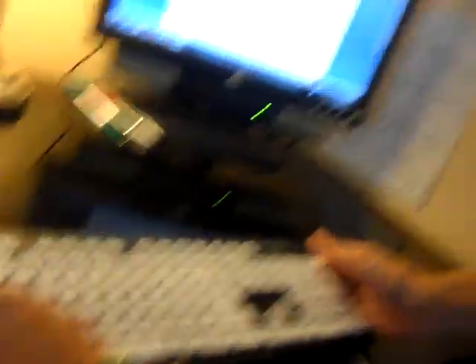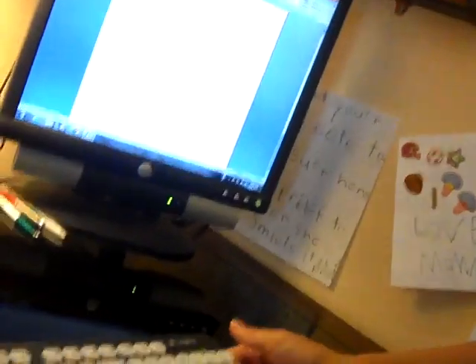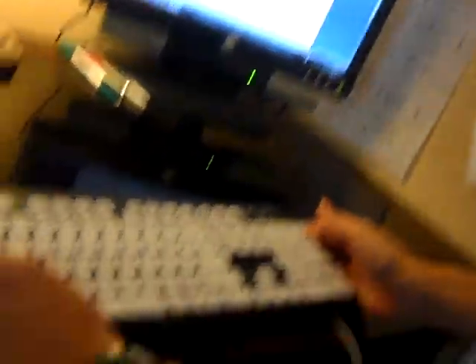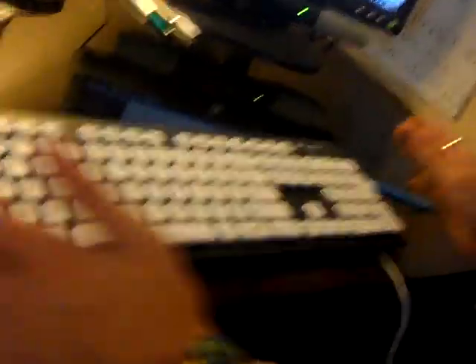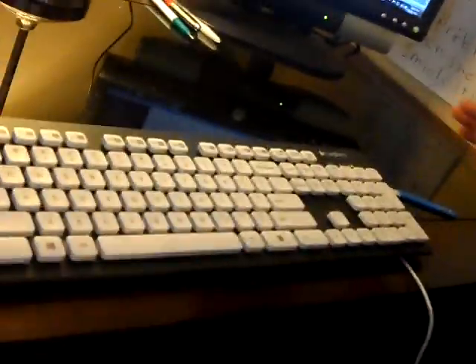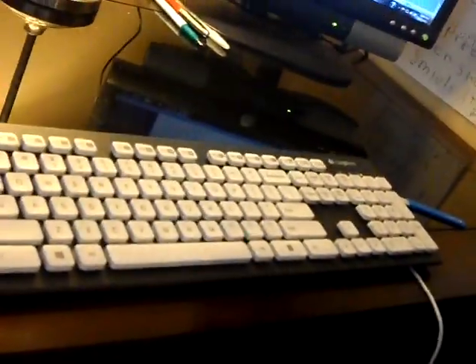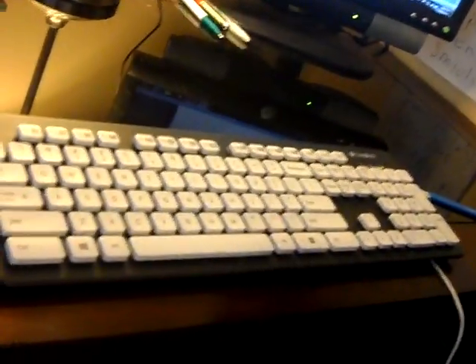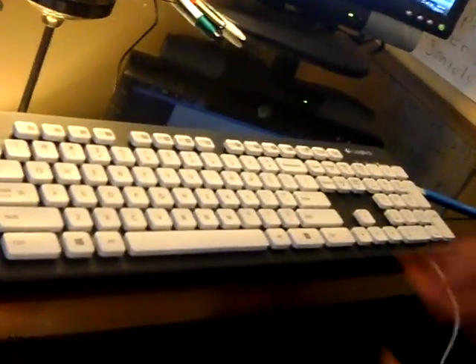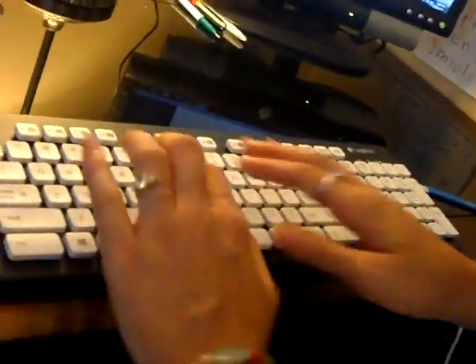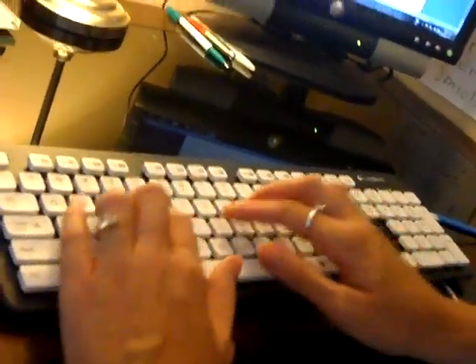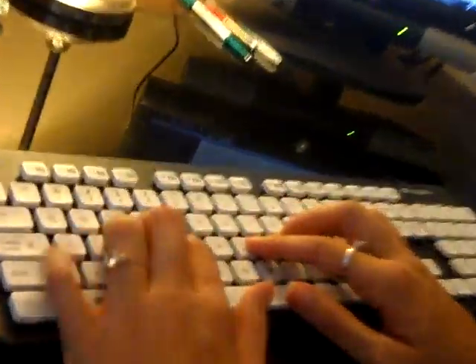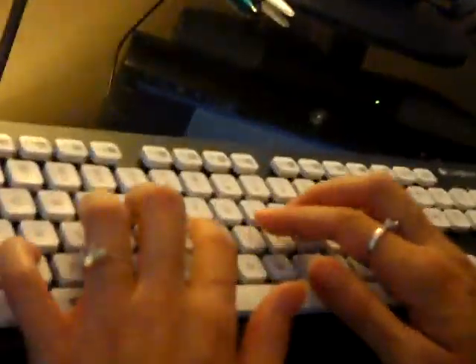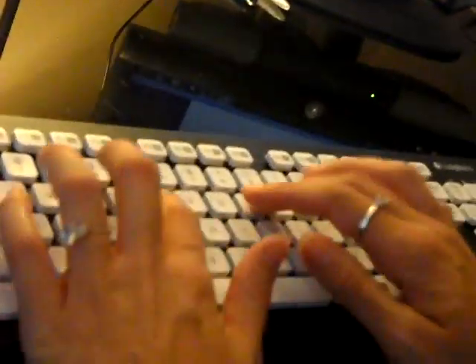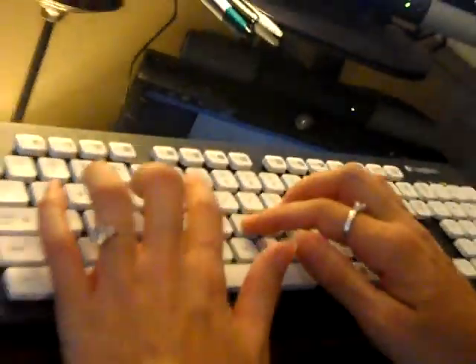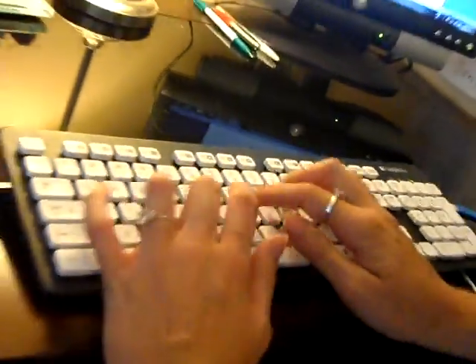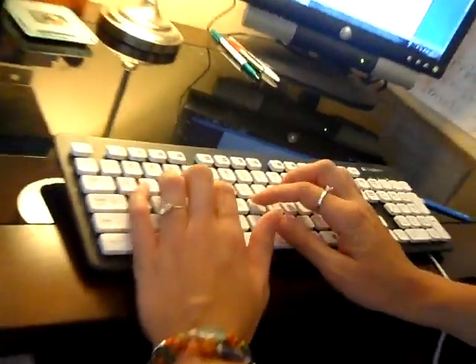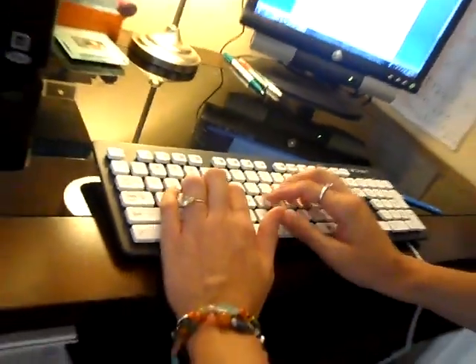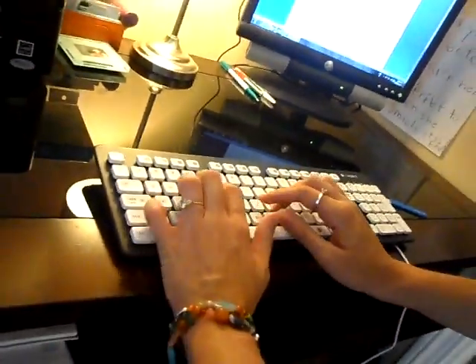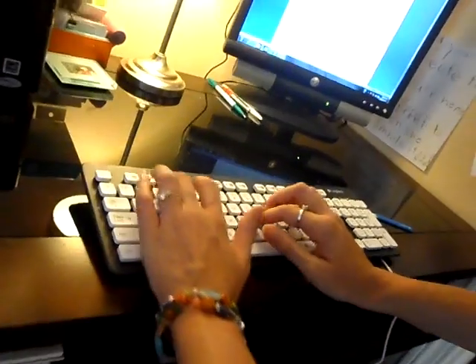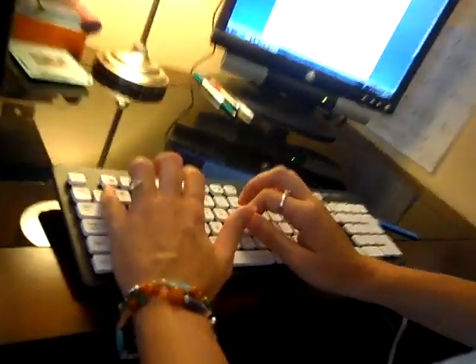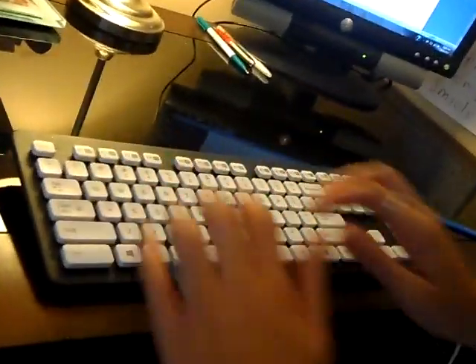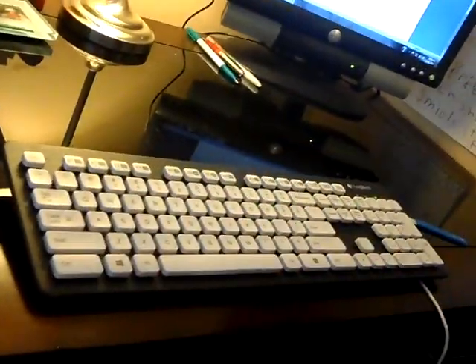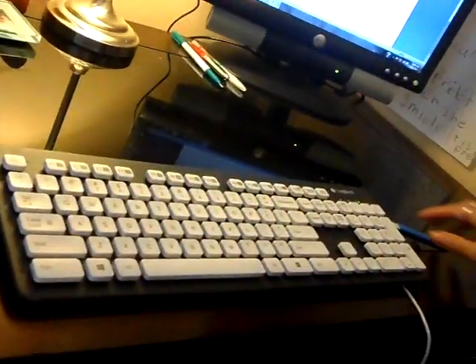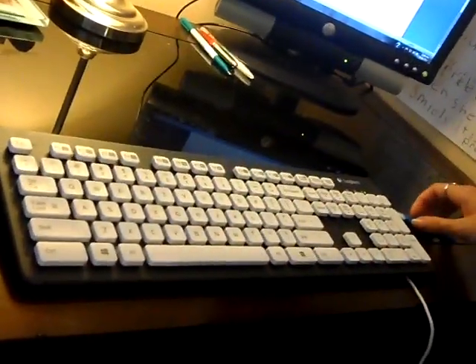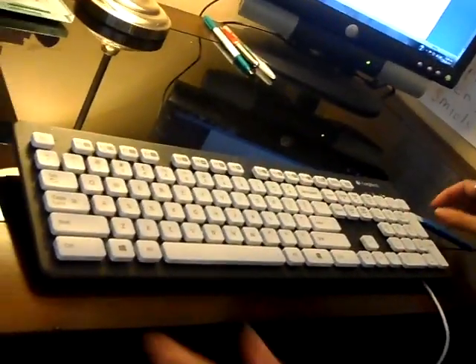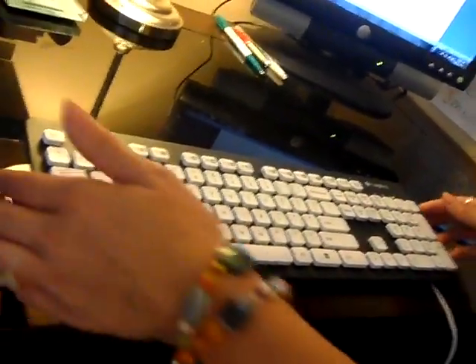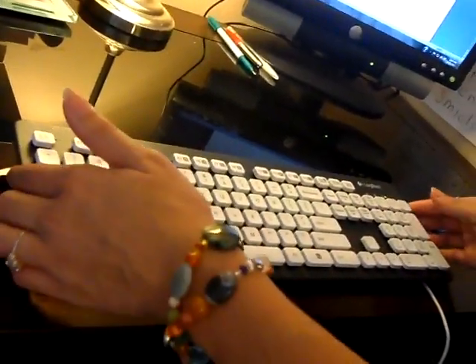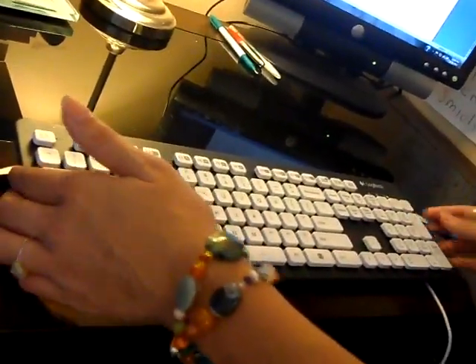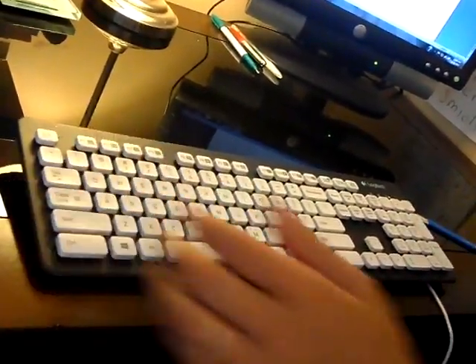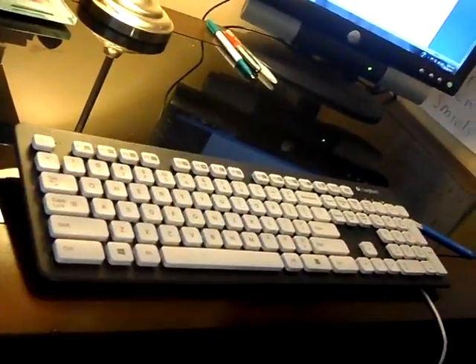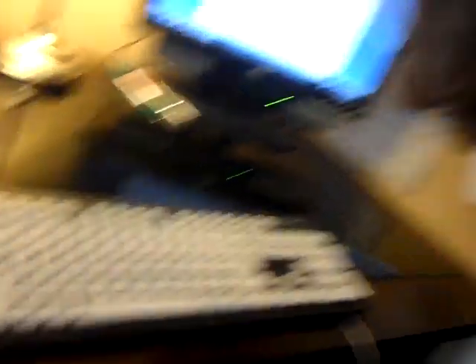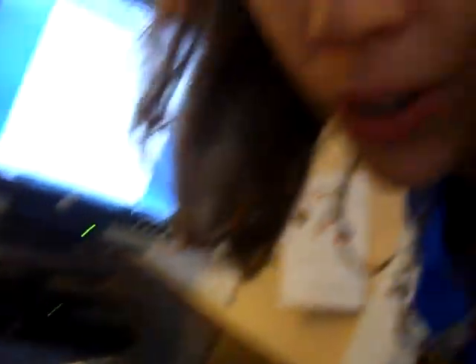Now this keyboard is pretty amazing. It types very nicely, as you can see. And one of the best features about it is that it's washable.